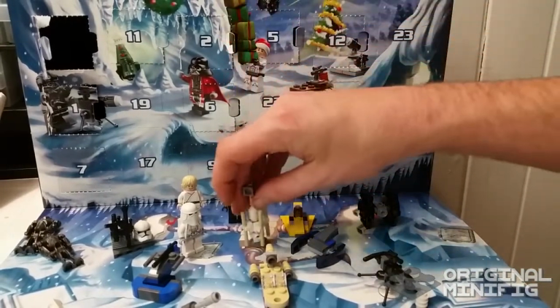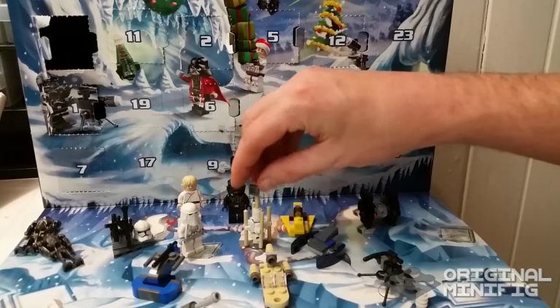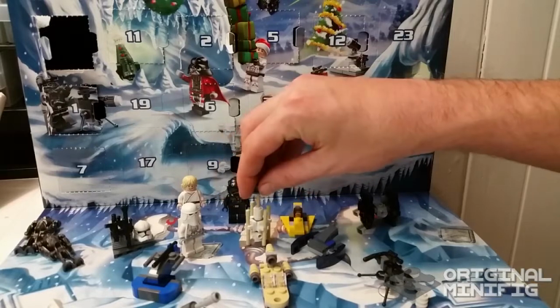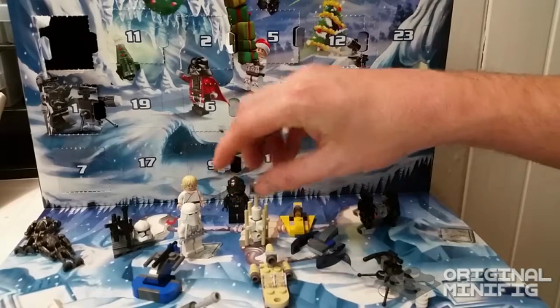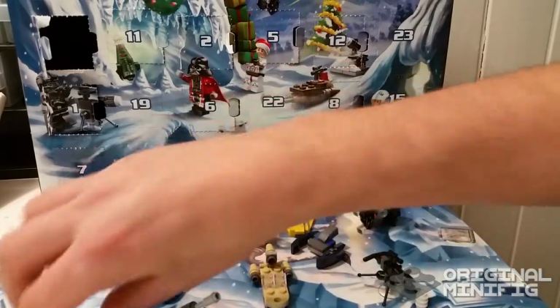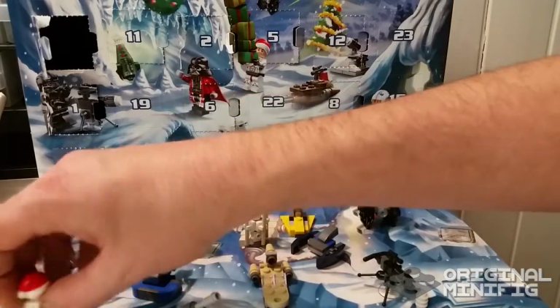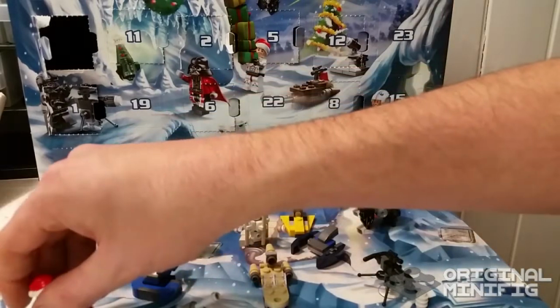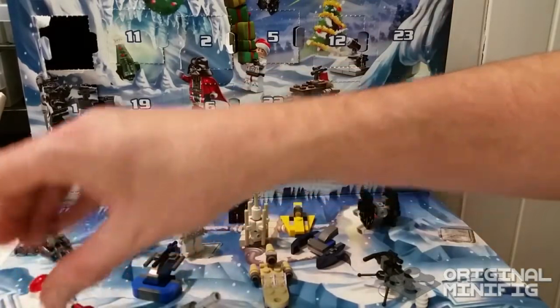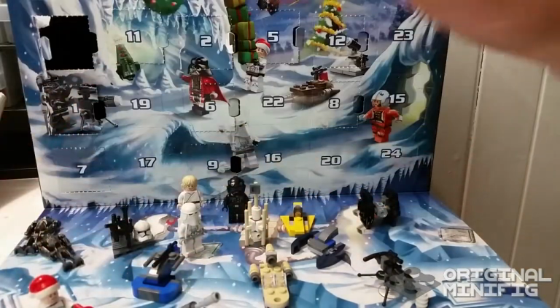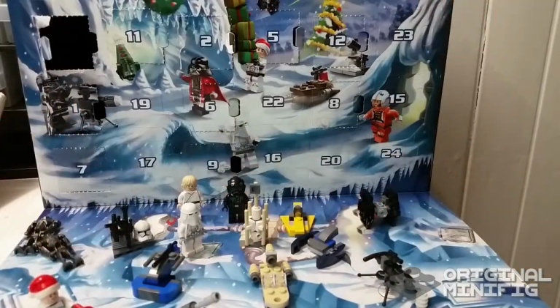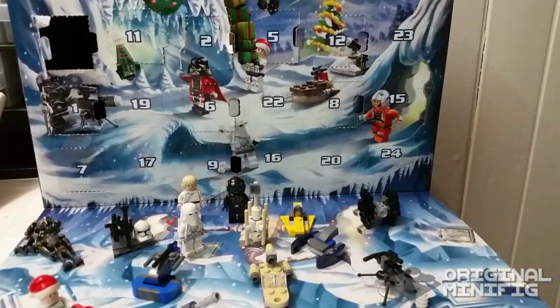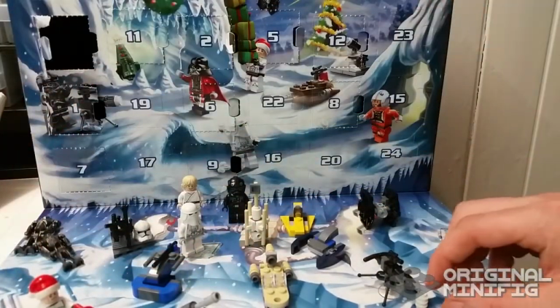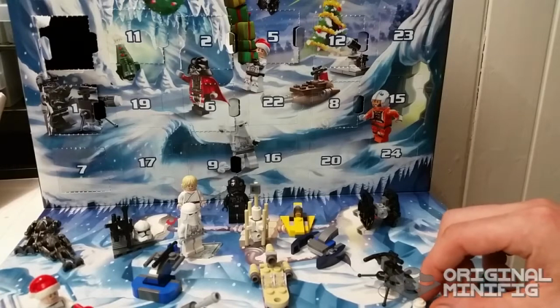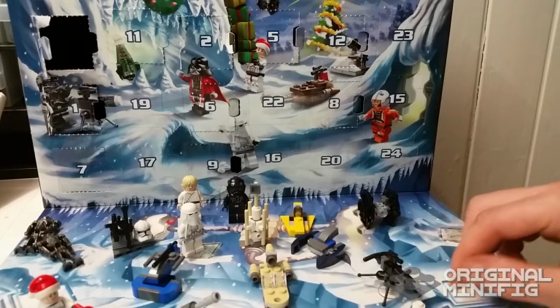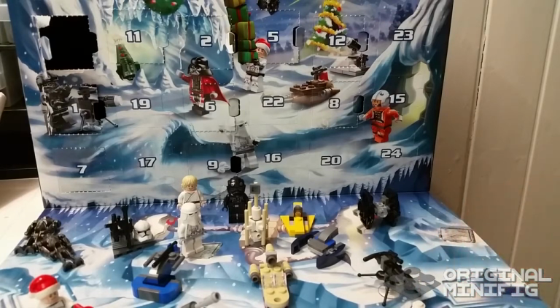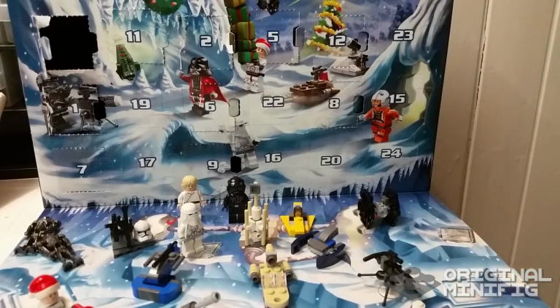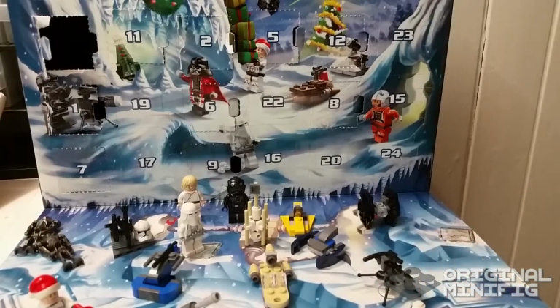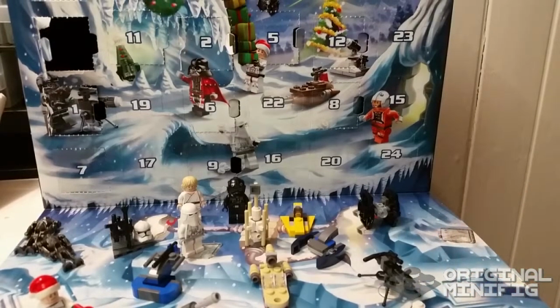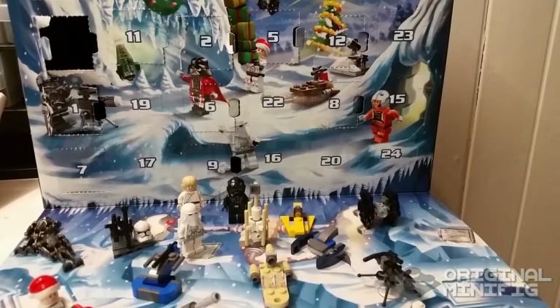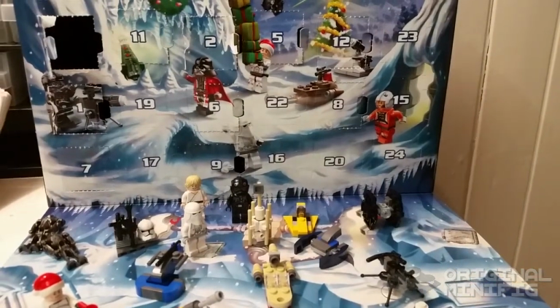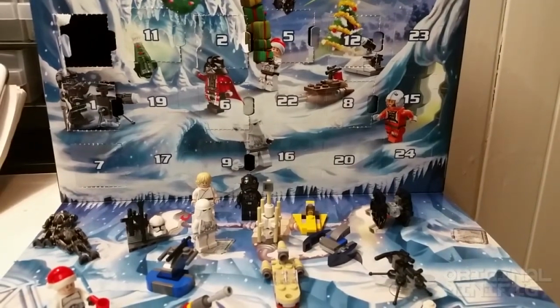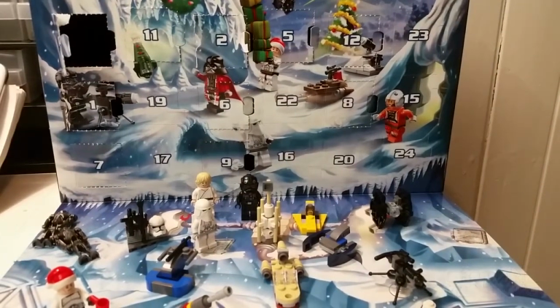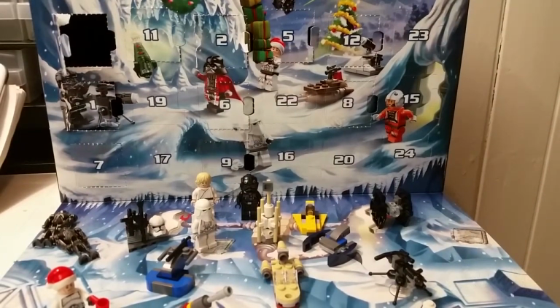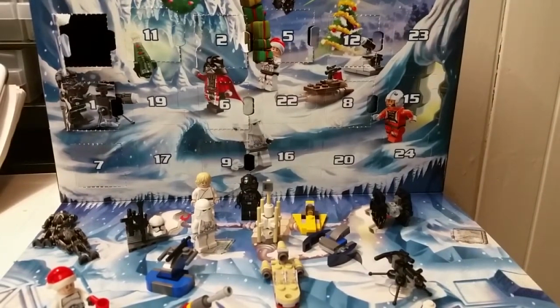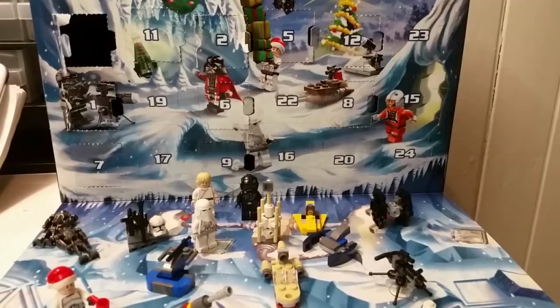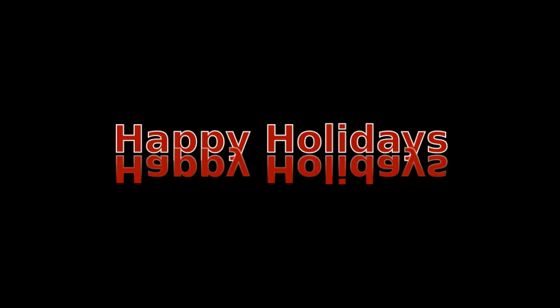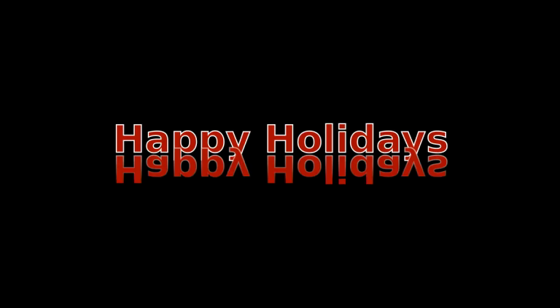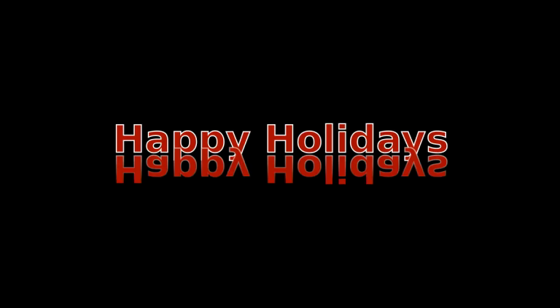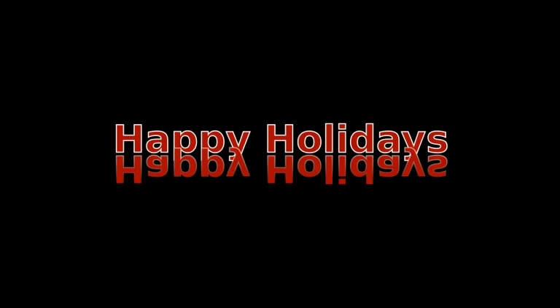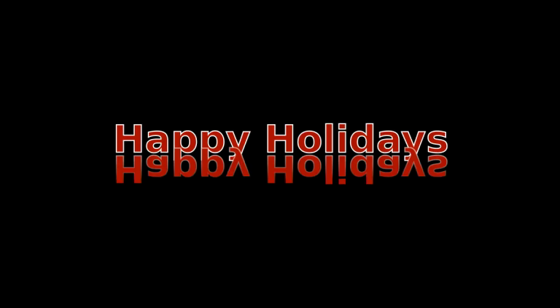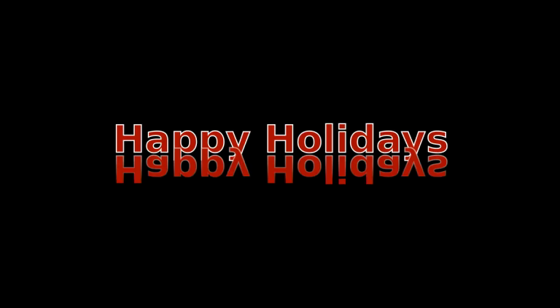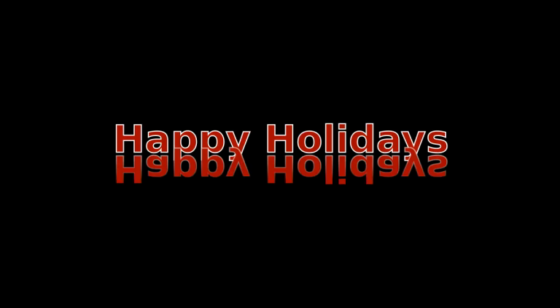So that's it. Thanks for watching day number 14 of the Lego Star Wars calendar 2014. See you again tomorrow. Bye.